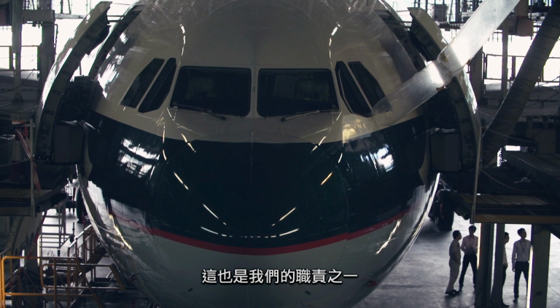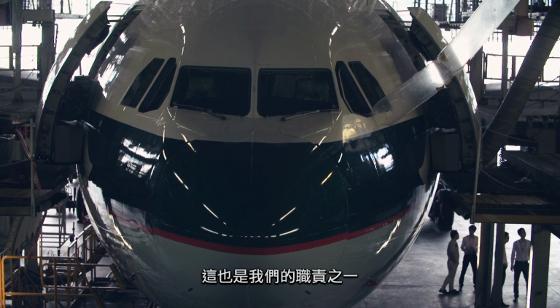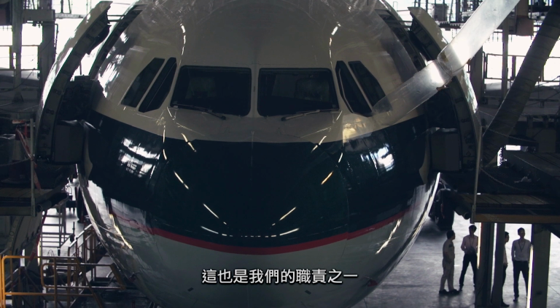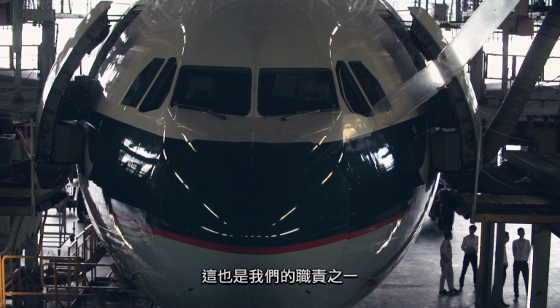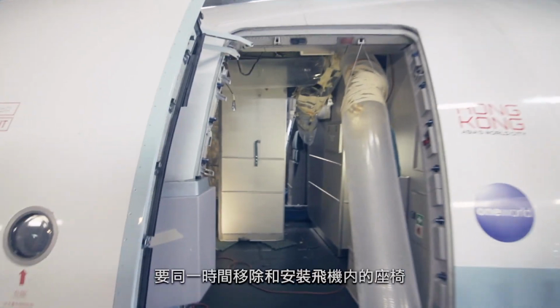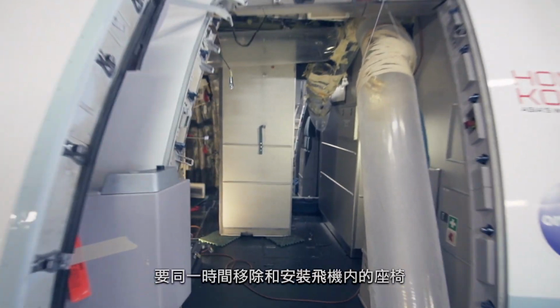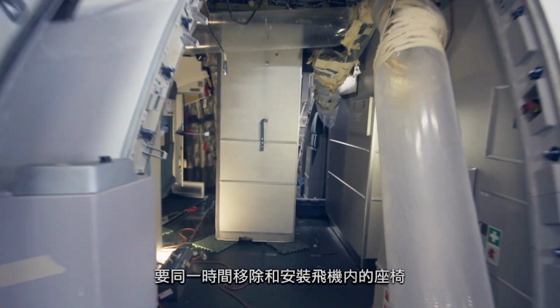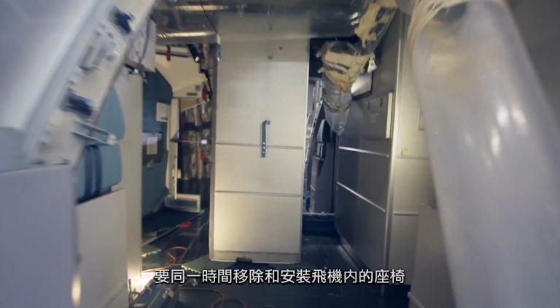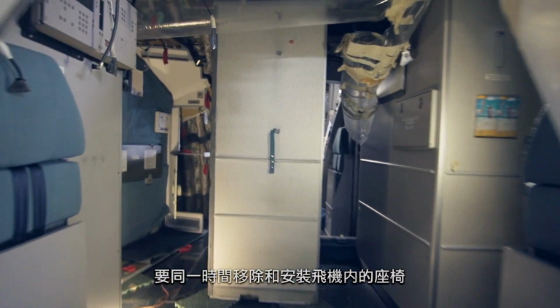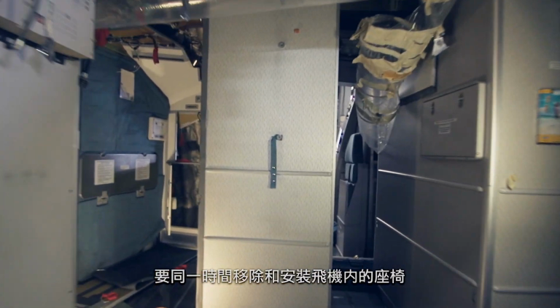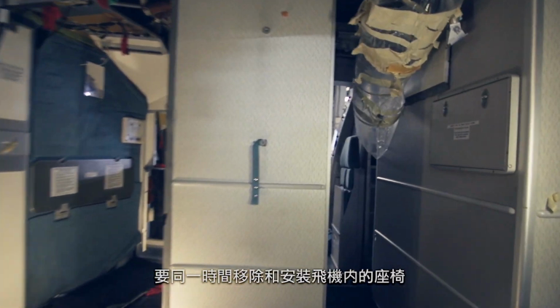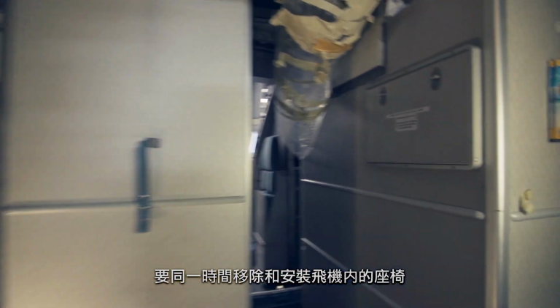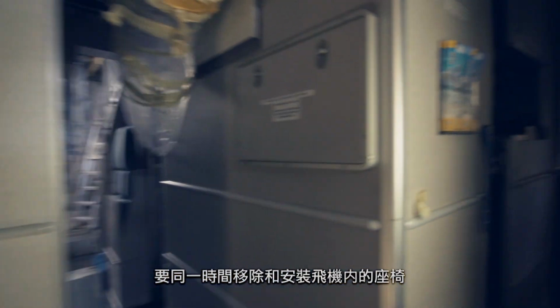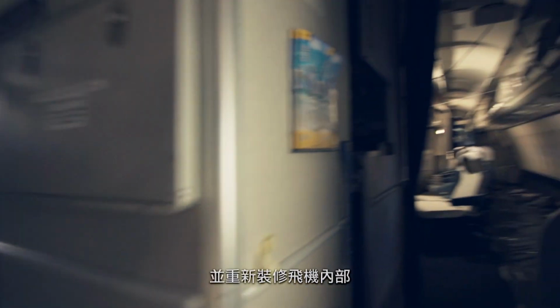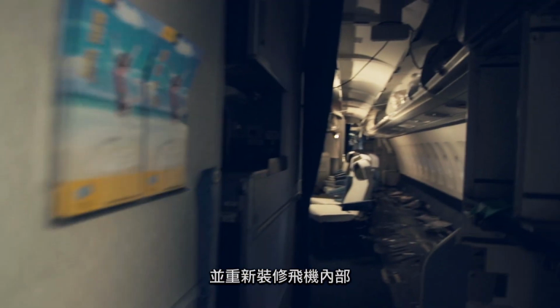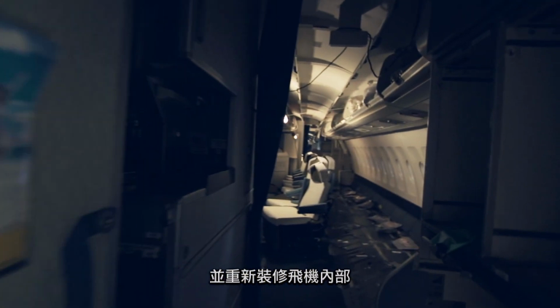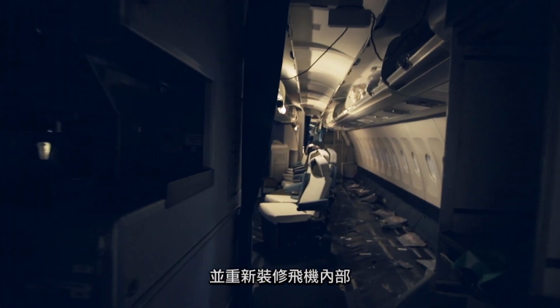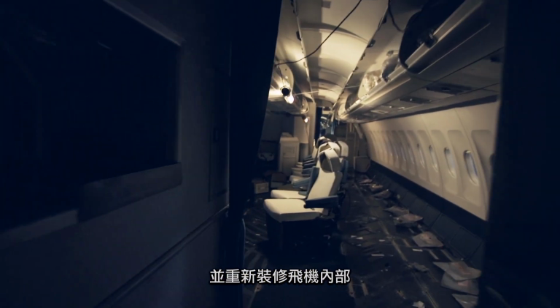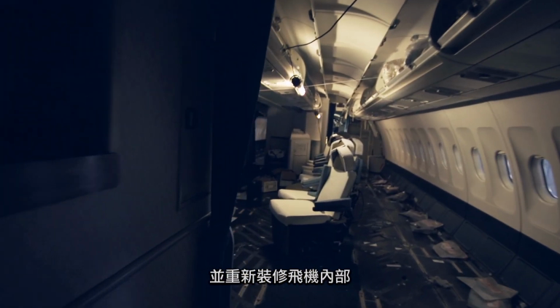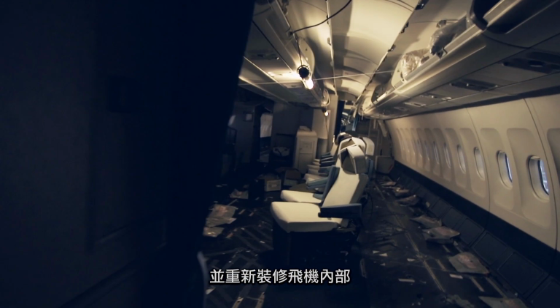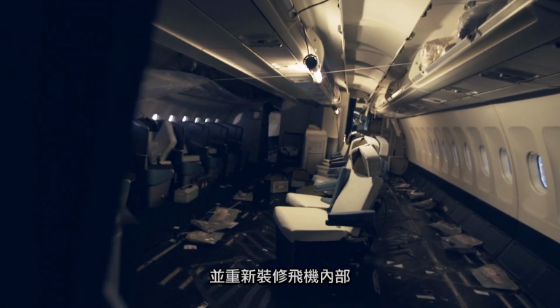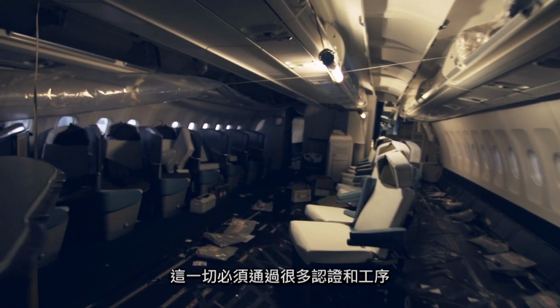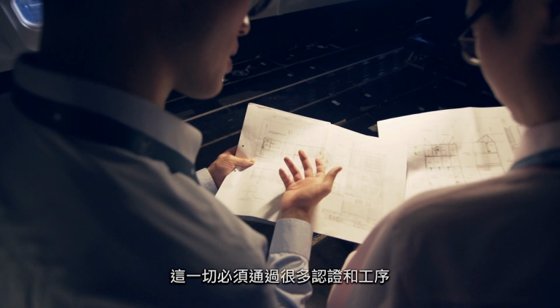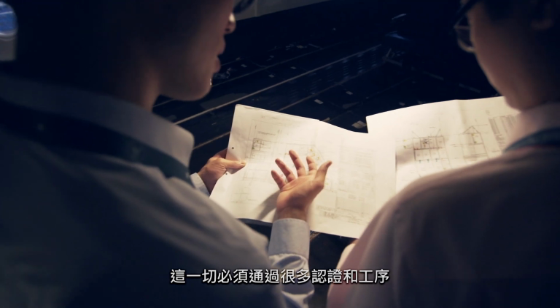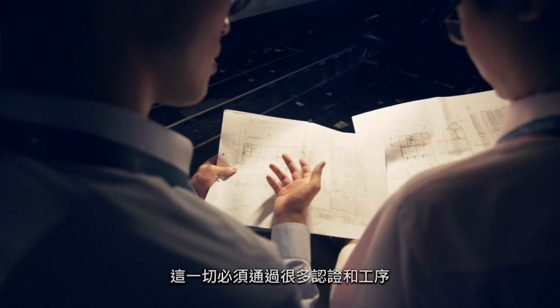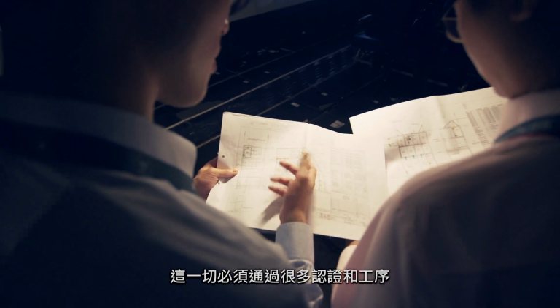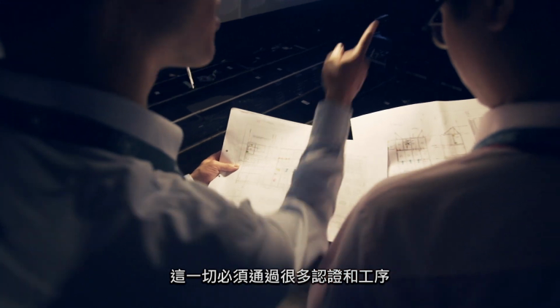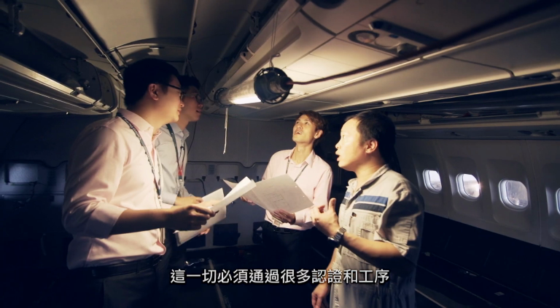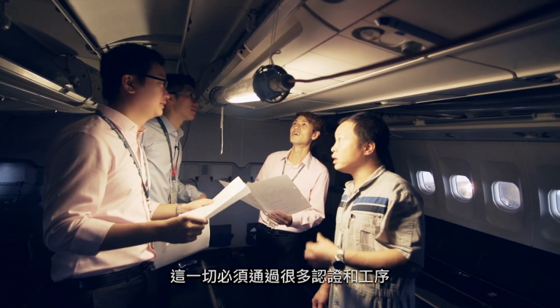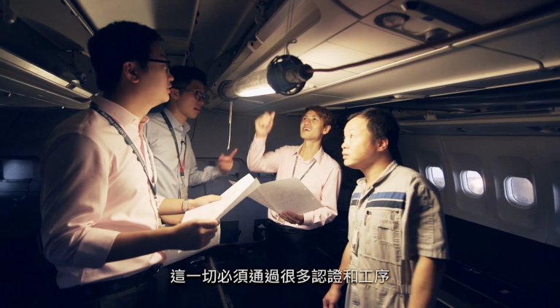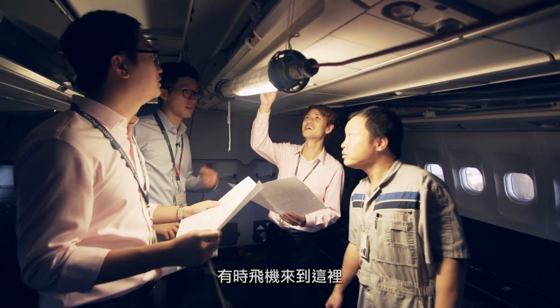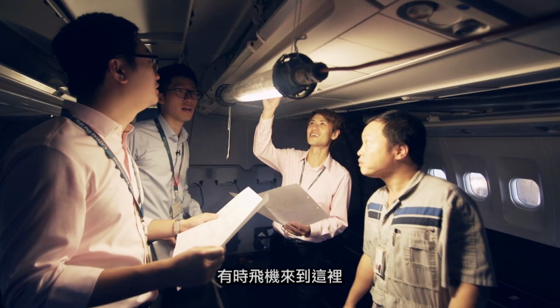We have furniture being taken in and taken out at the same time, and some remodeling of the interior. There are also a lot of certifications and checks we need to go through.